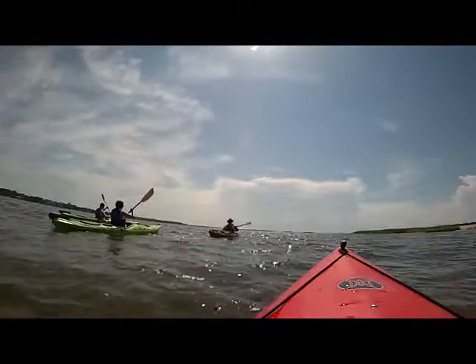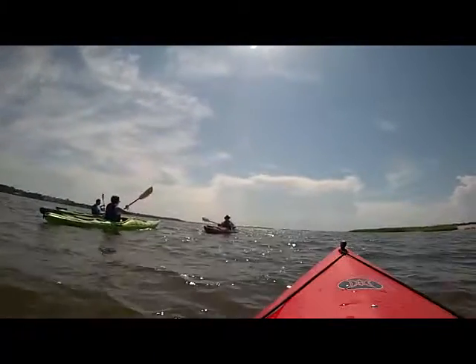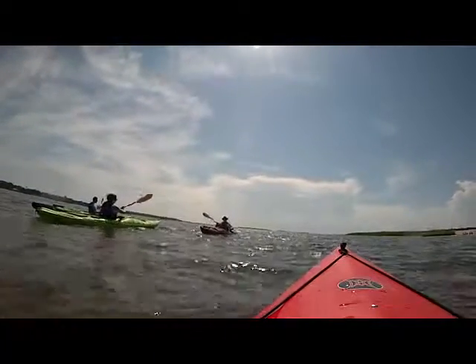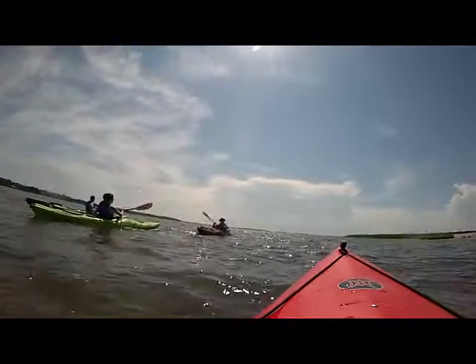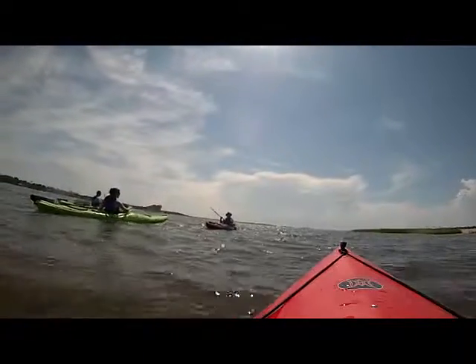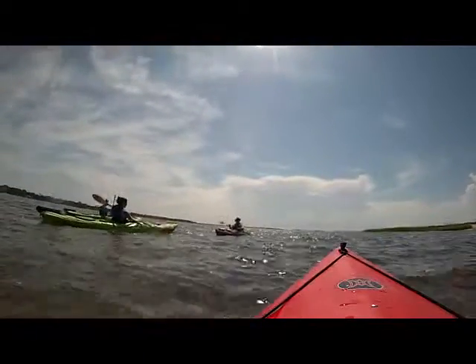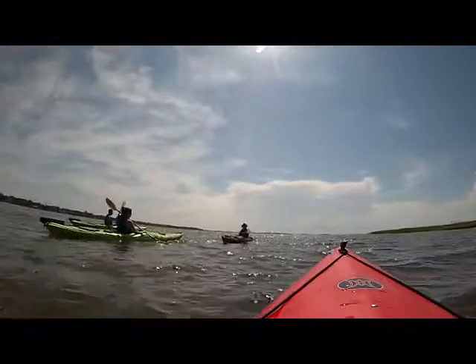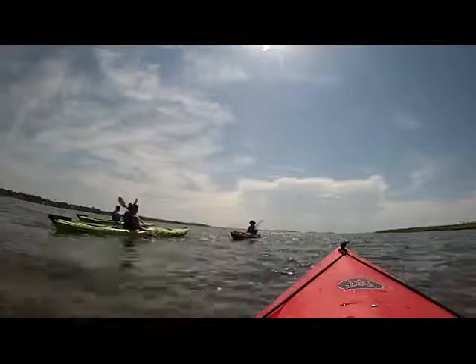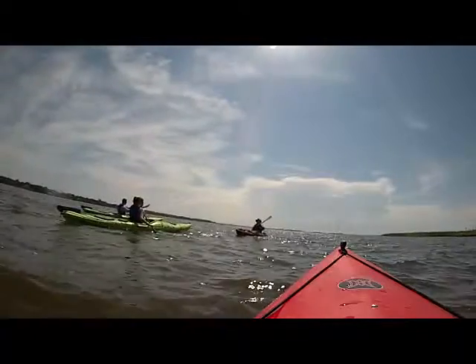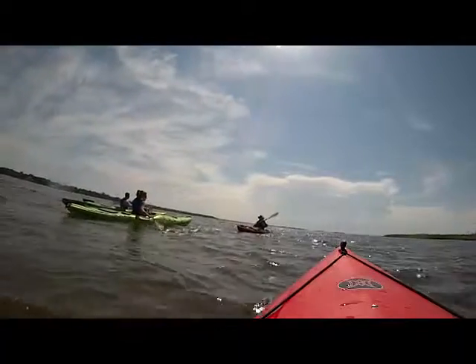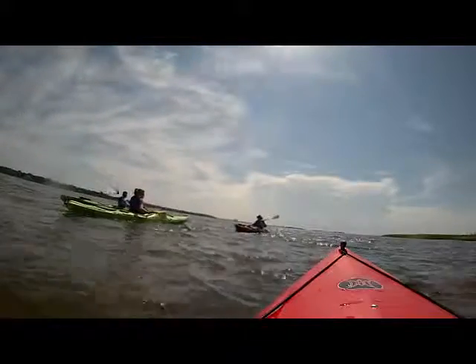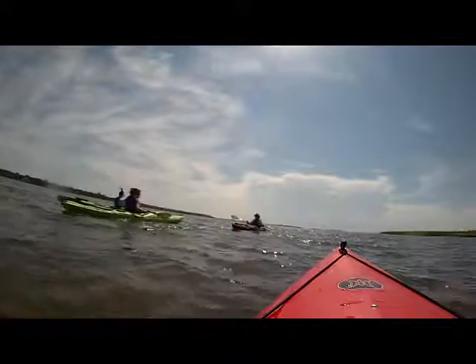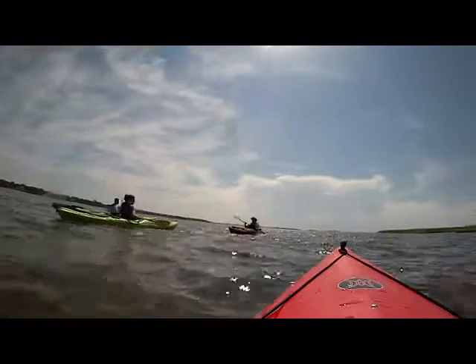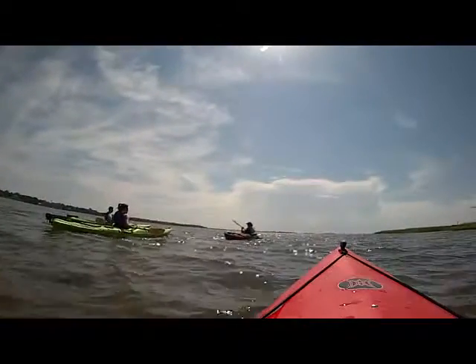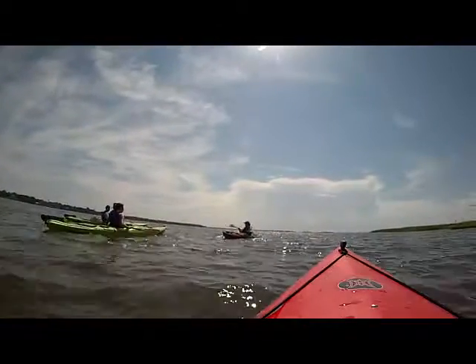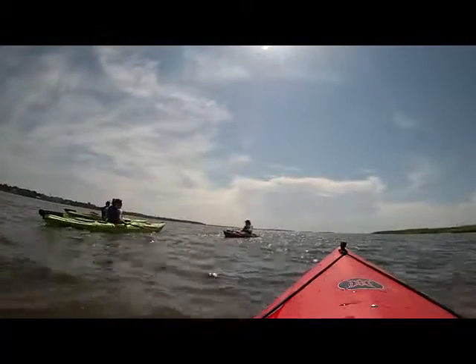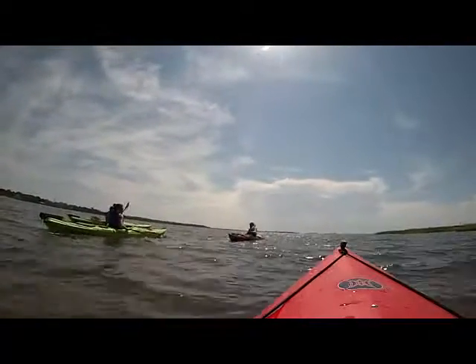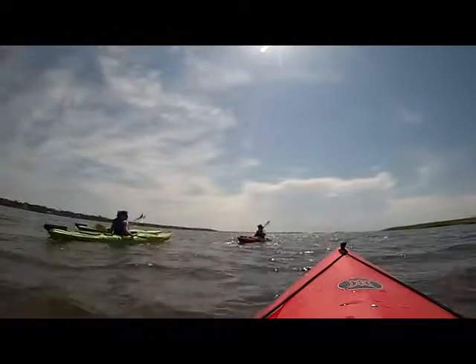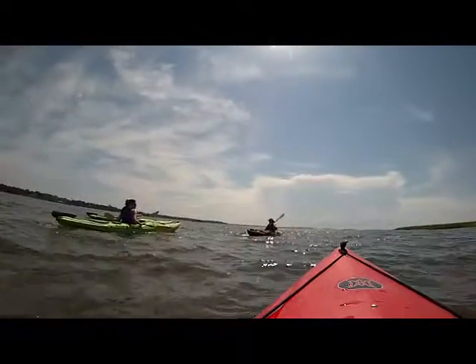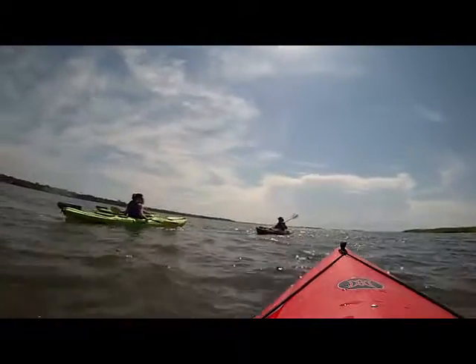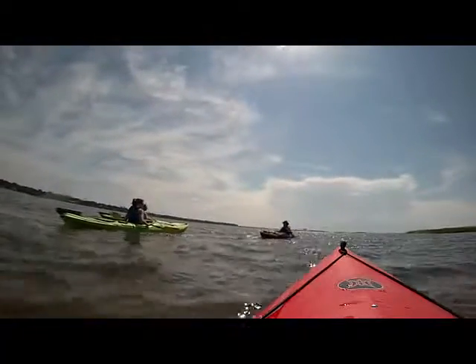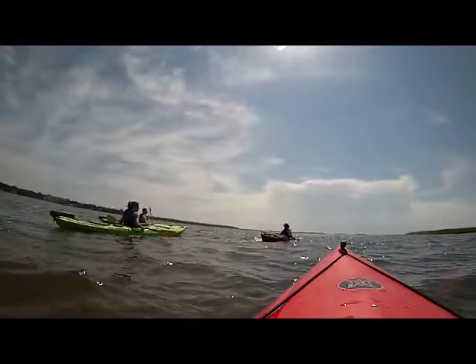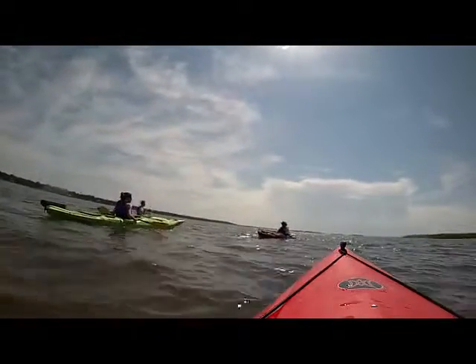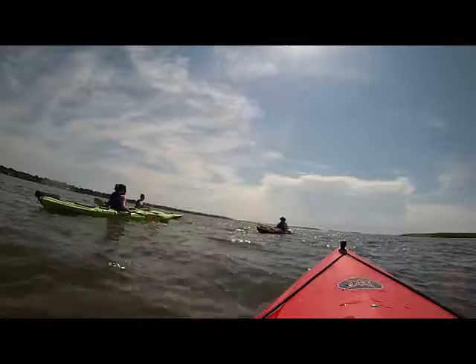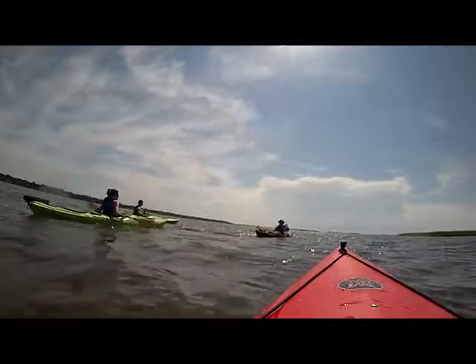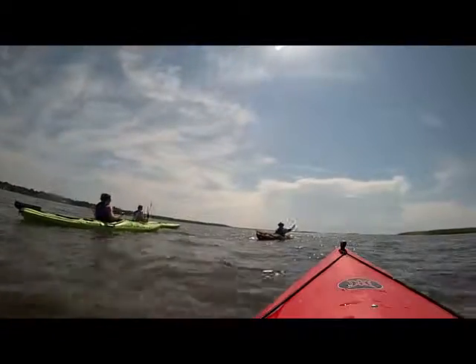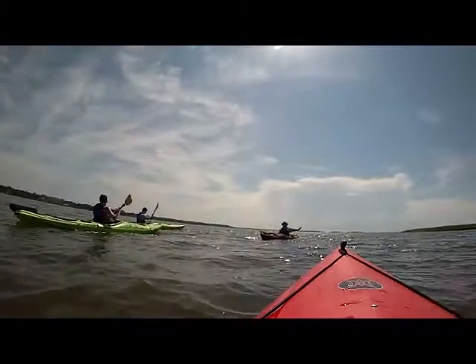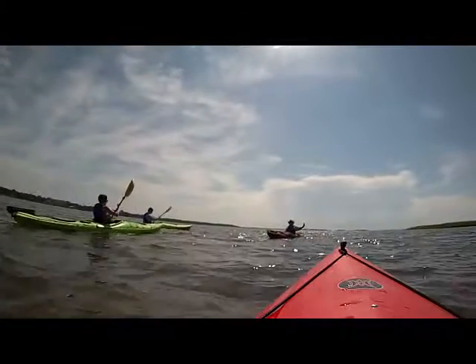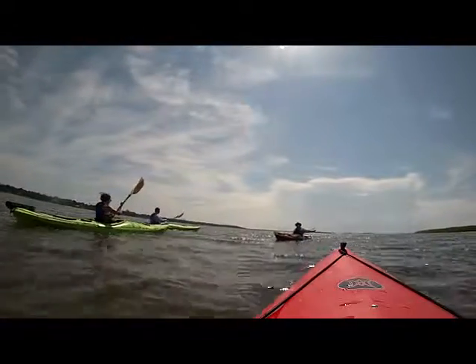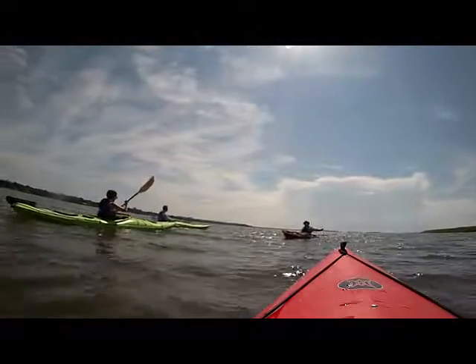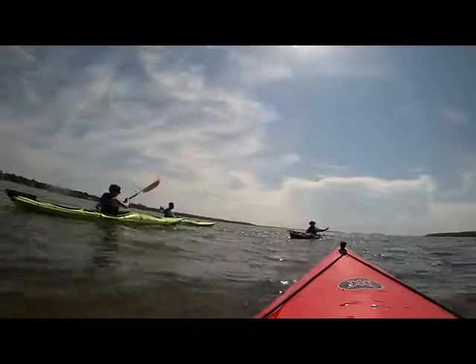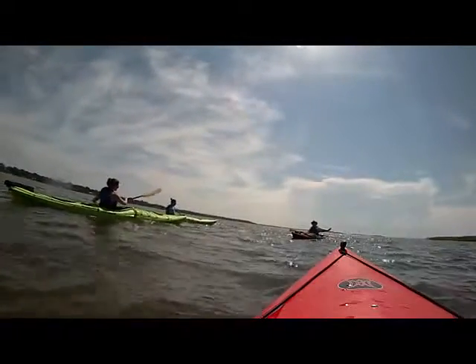And then we'll have sanderlings, sandpipers, and yellow birds. All of those birds use this island to nest.